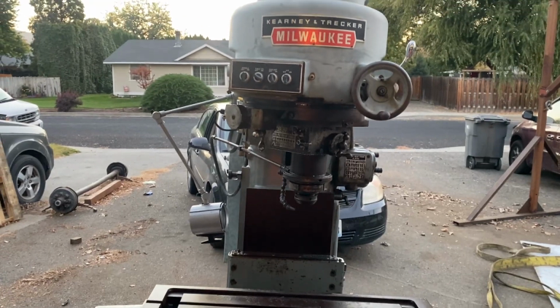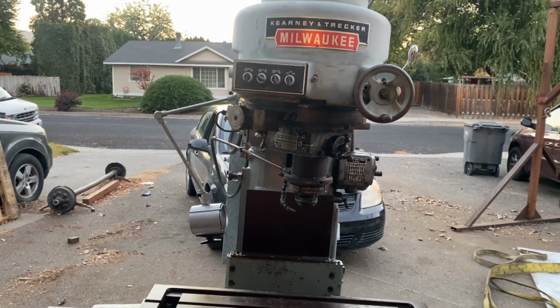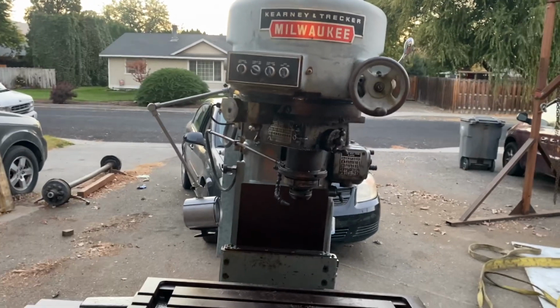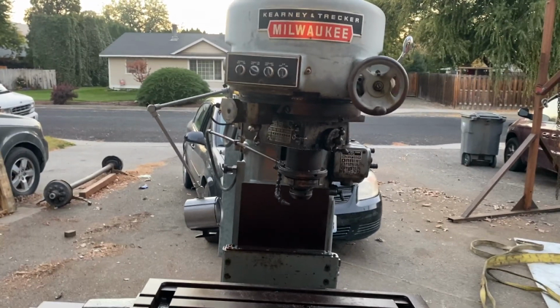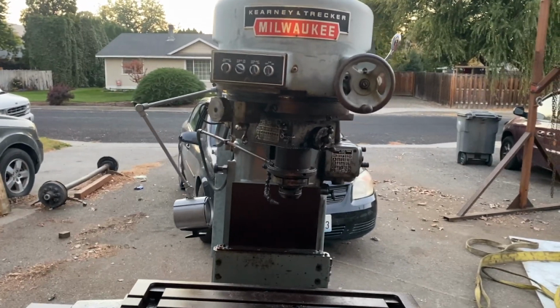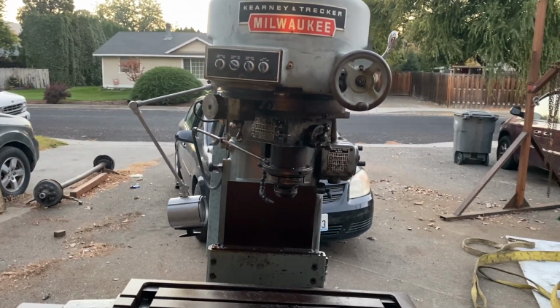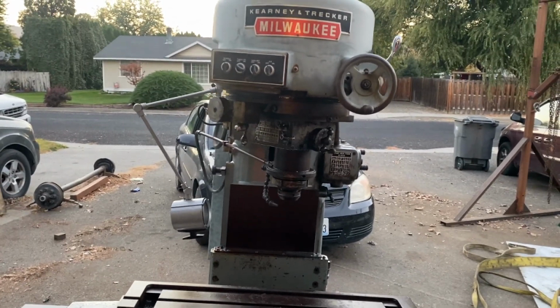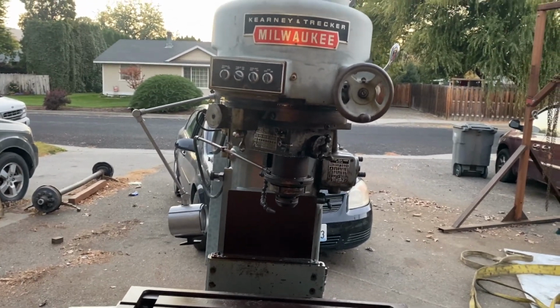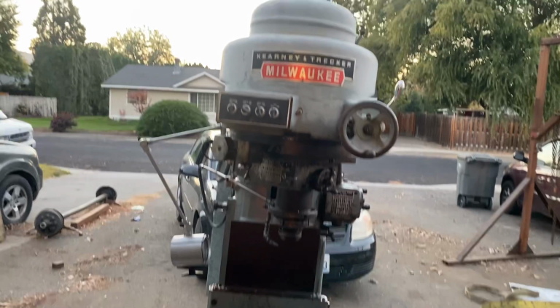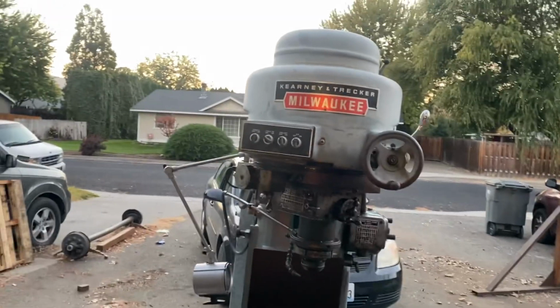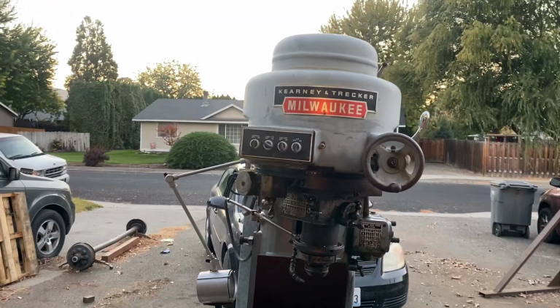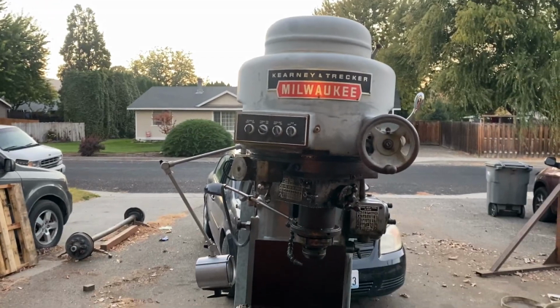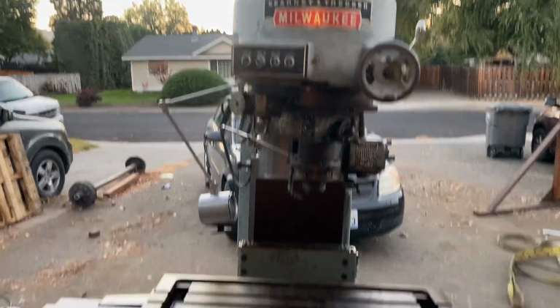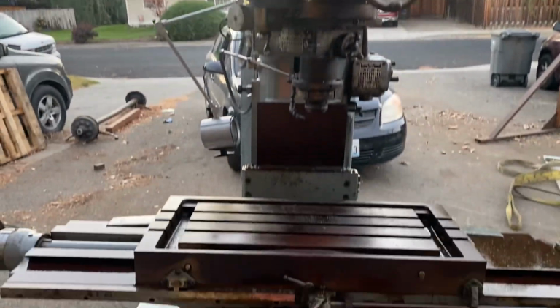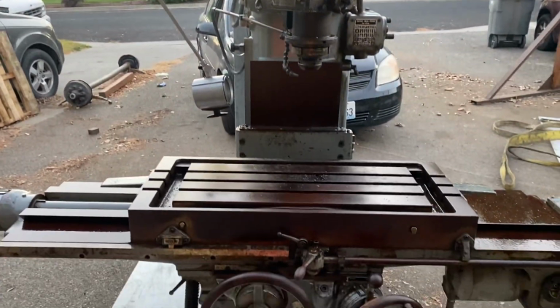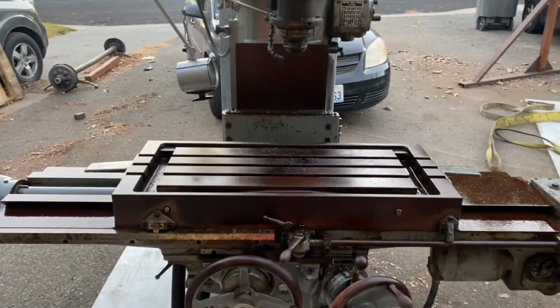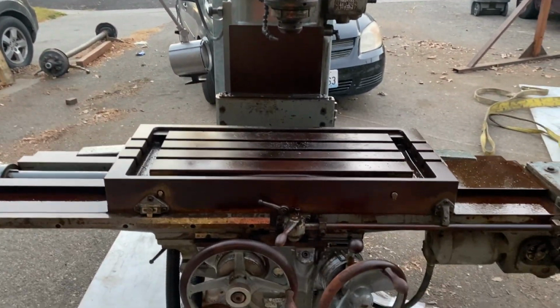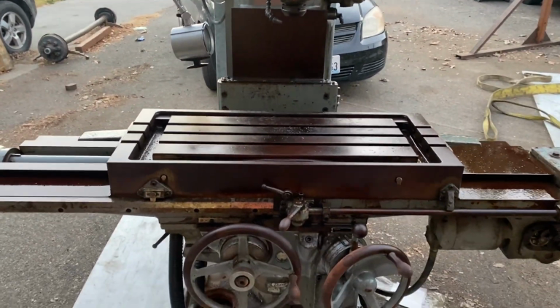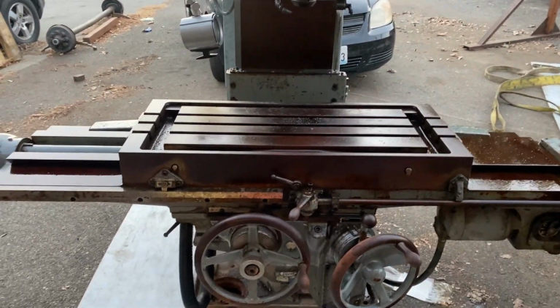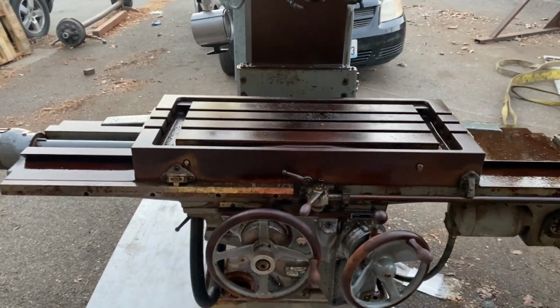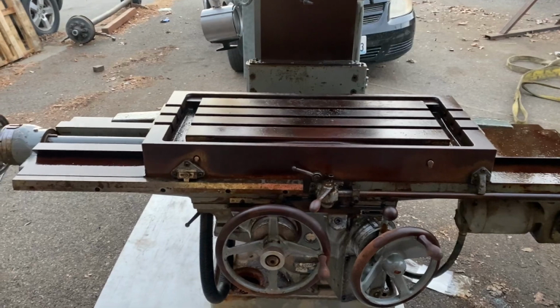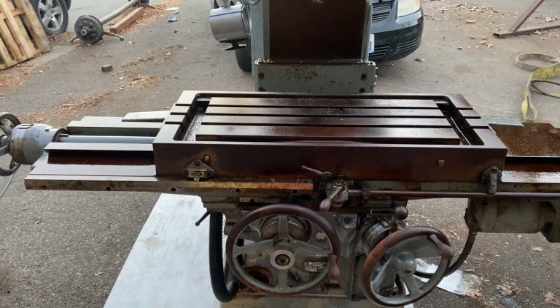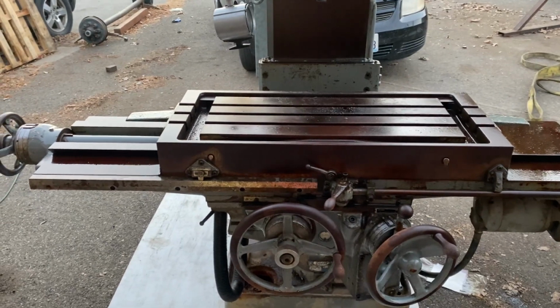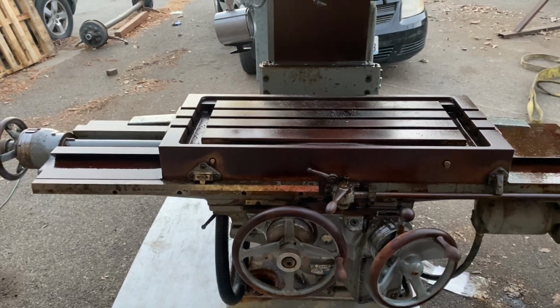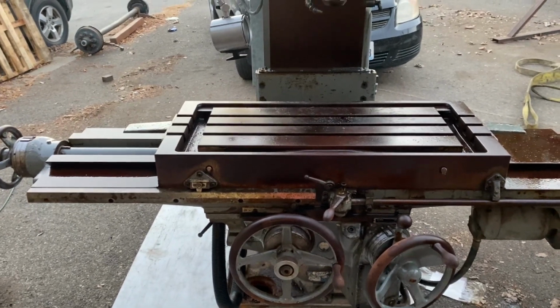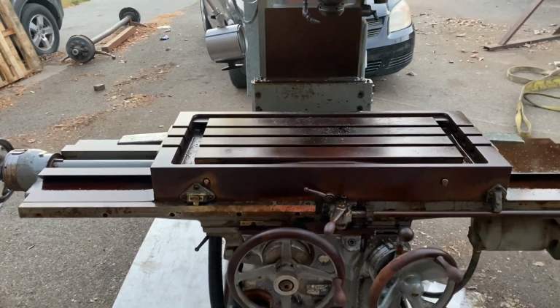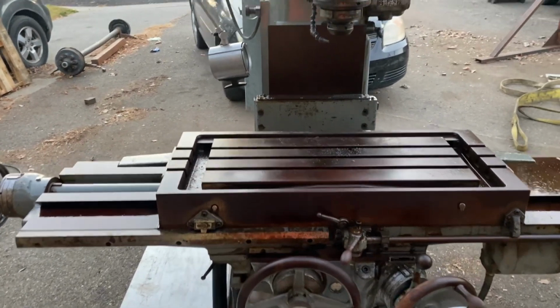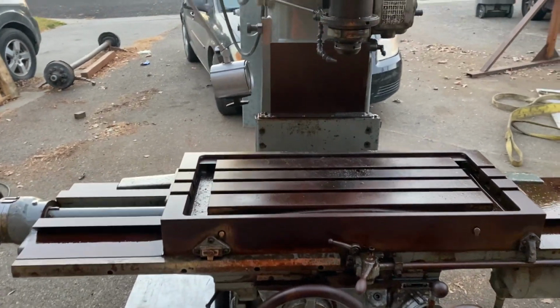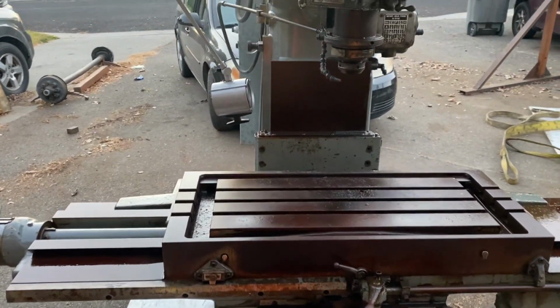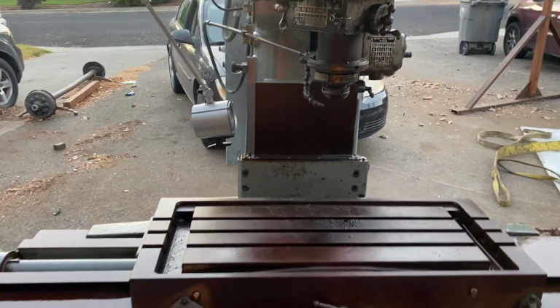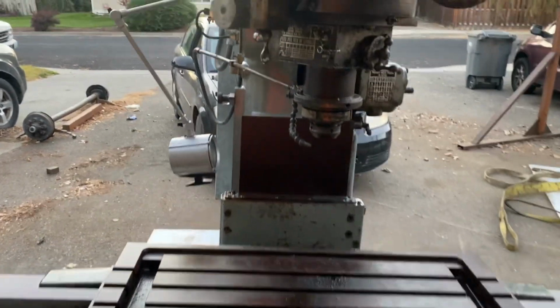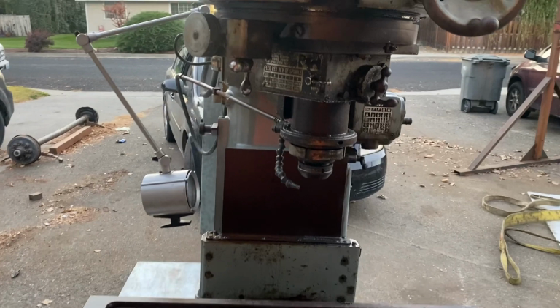Hi, this is Adam with Small Town Machine Shop, and a new addition to the shop. Sorry I haven't put out videos the last two weeks - I've been slammed with fieldwork. It's harvest season. And I've been working on some stuff for the shop.